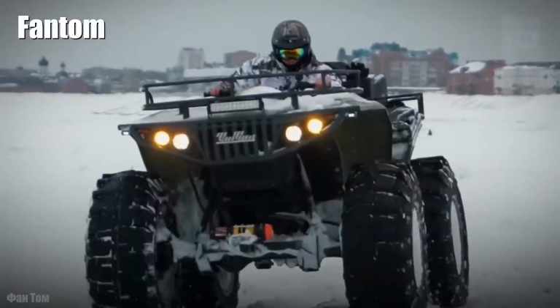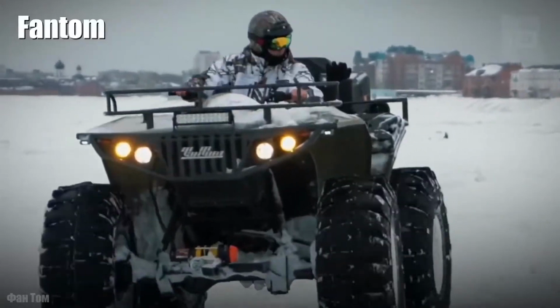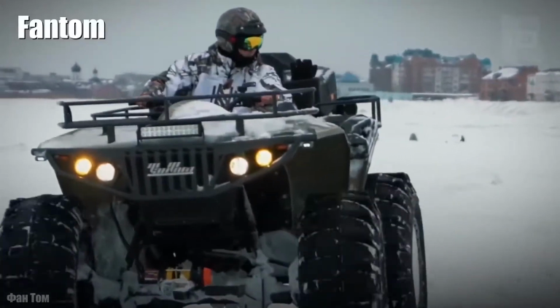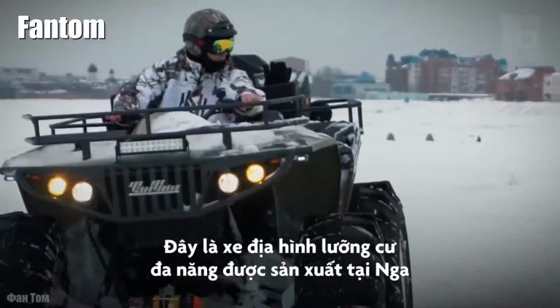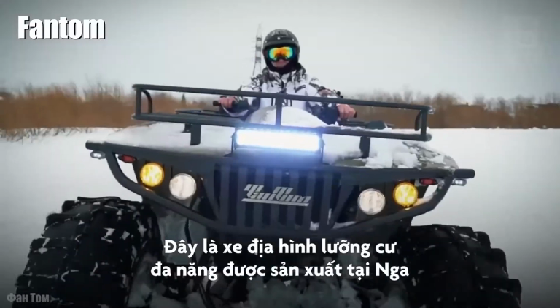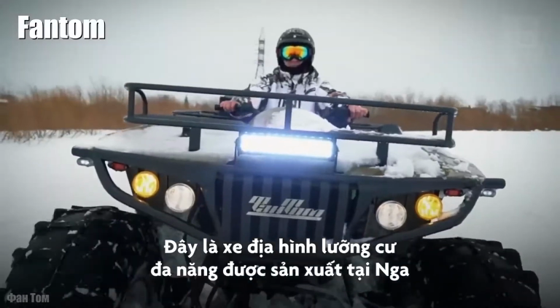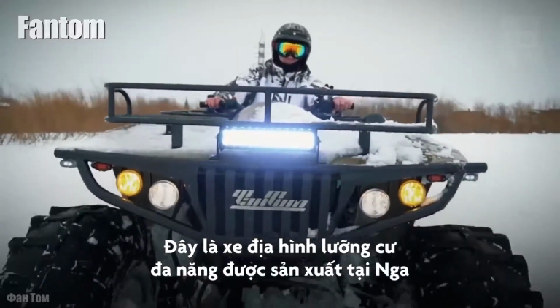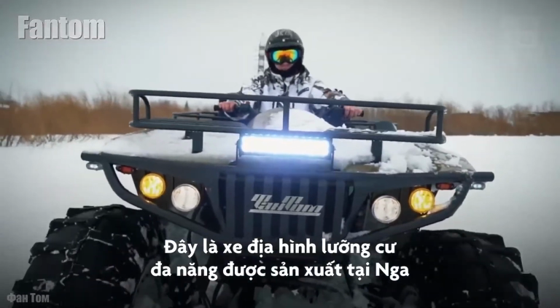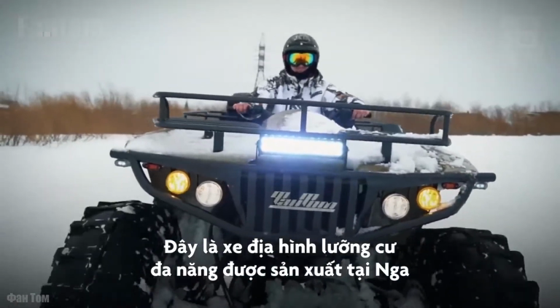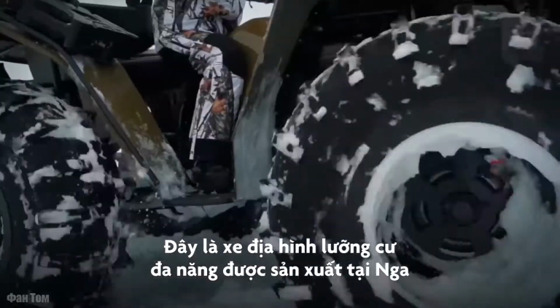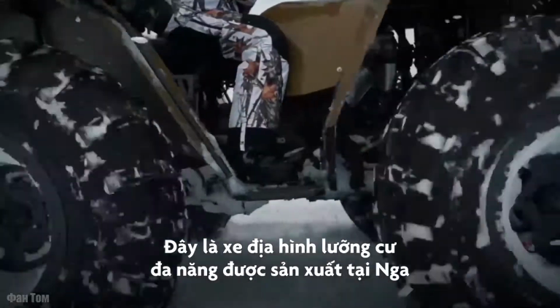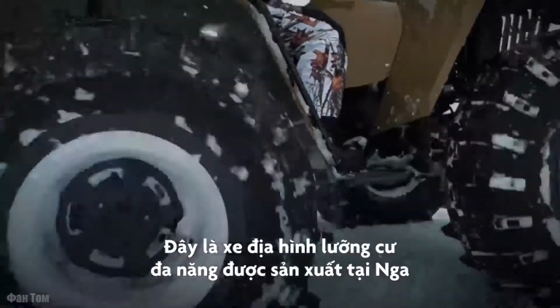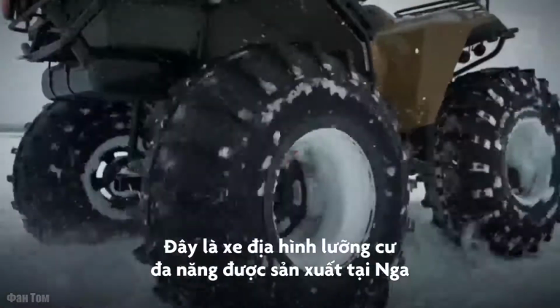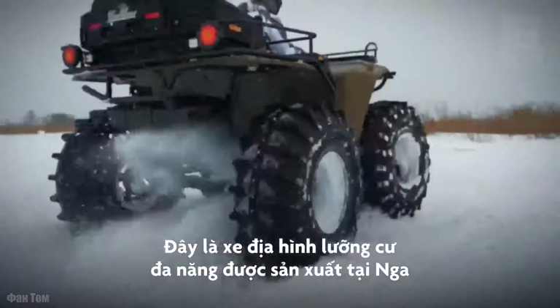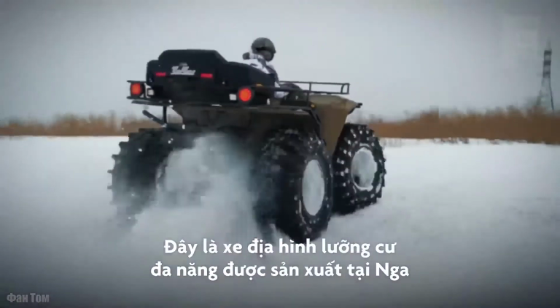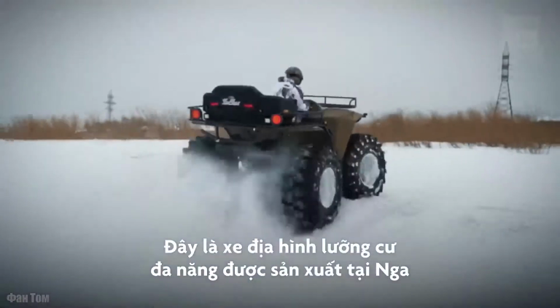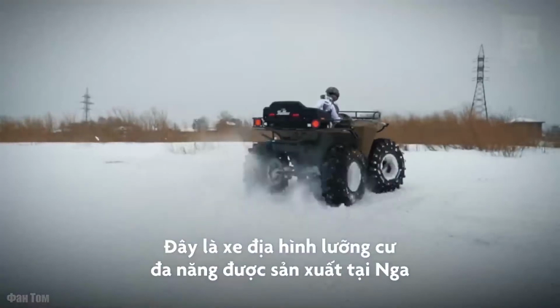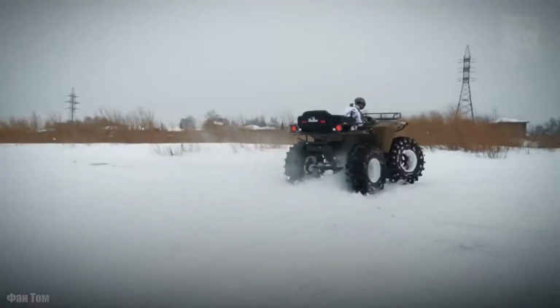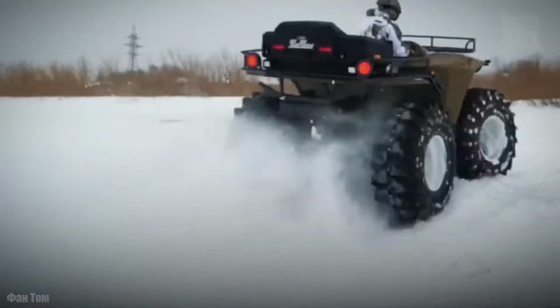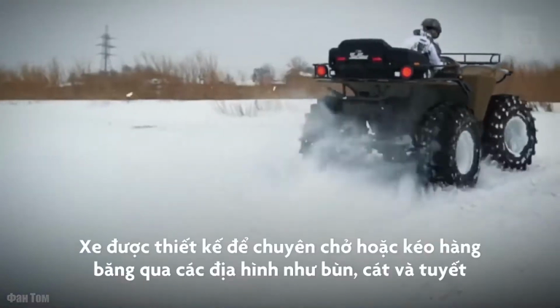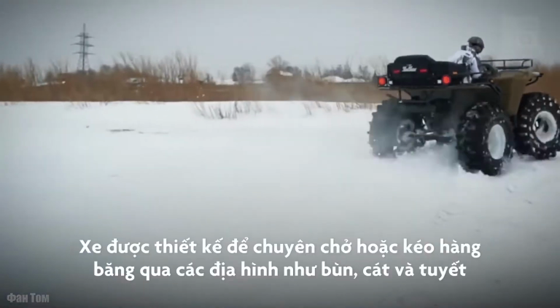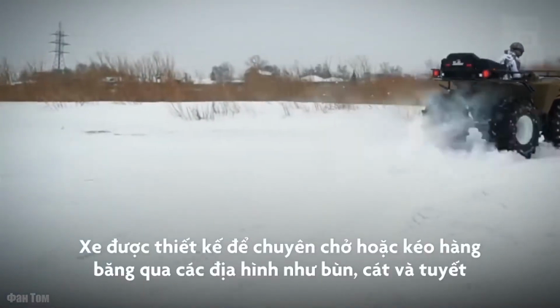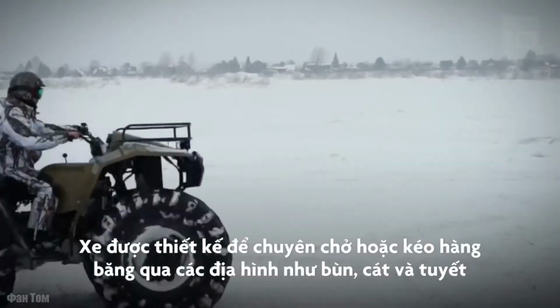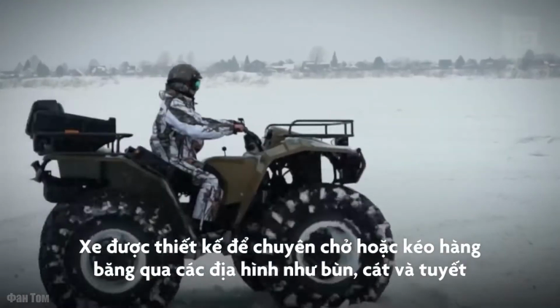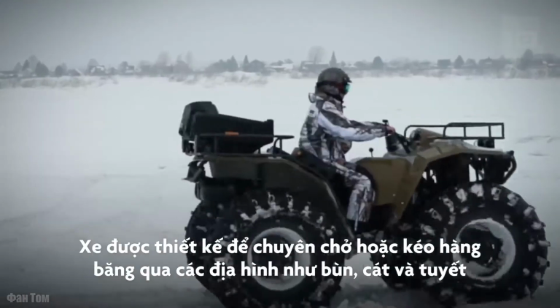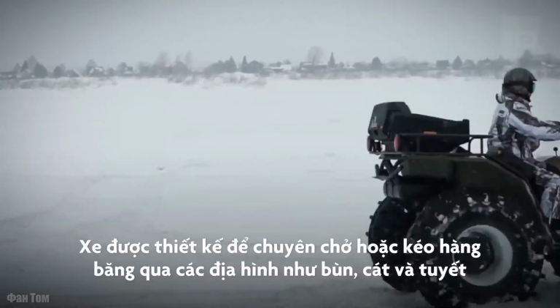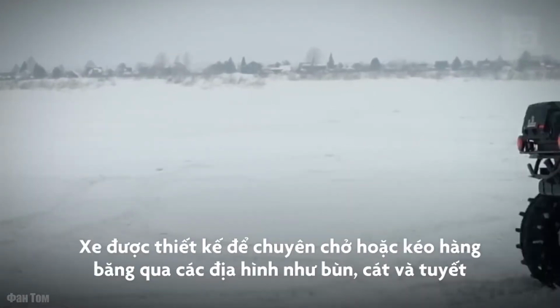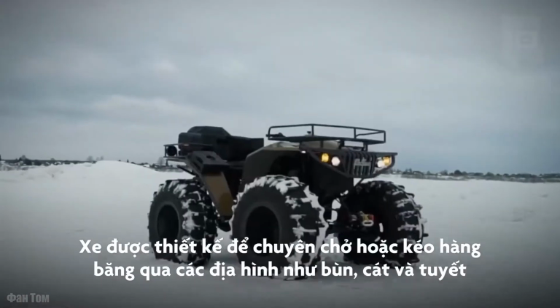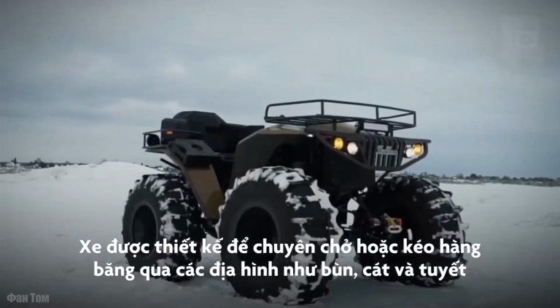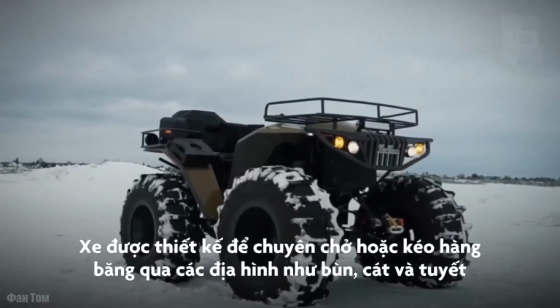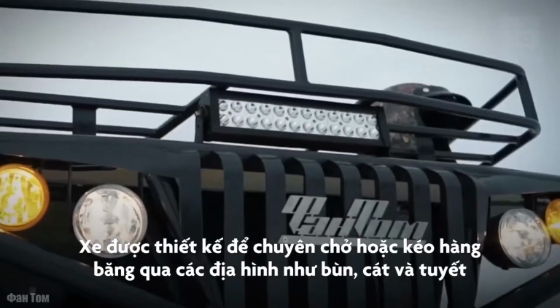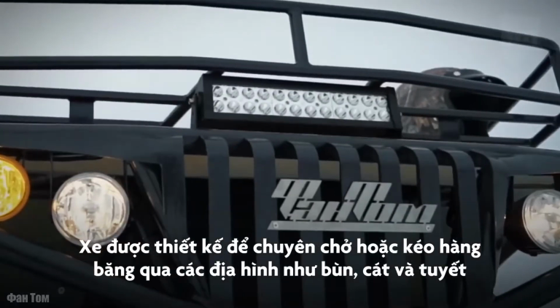It is a large capacity amphibious vehicle which has been manufactured in Russia. It is designed to transport or tow loads through mud, sand, or snow.